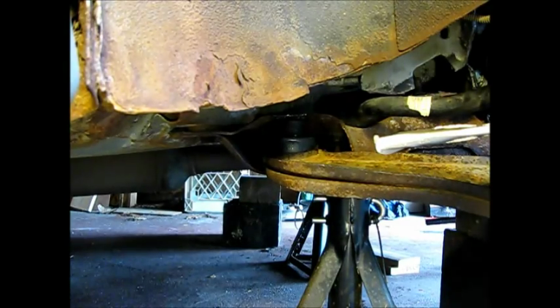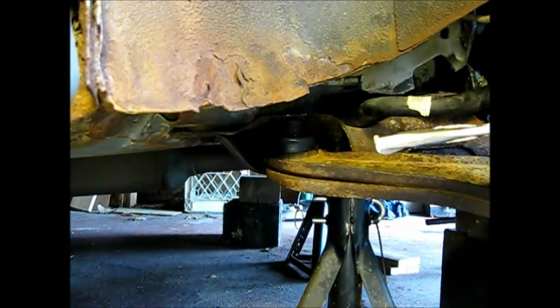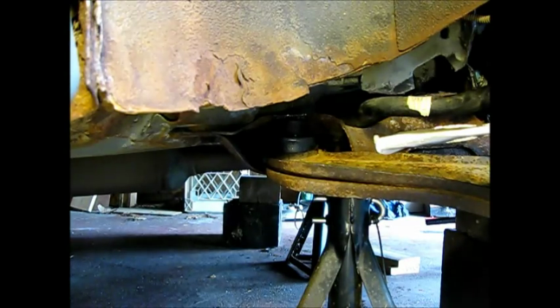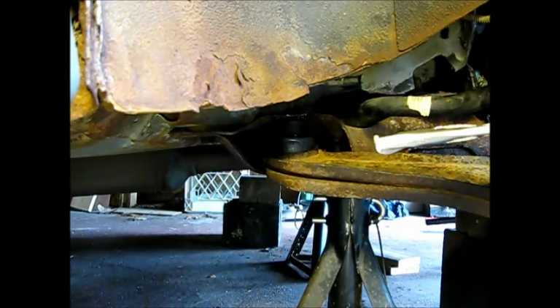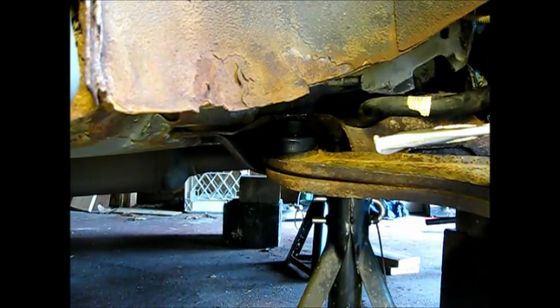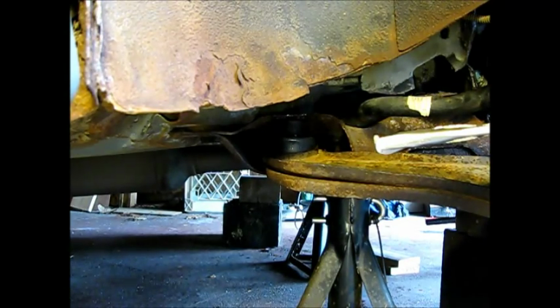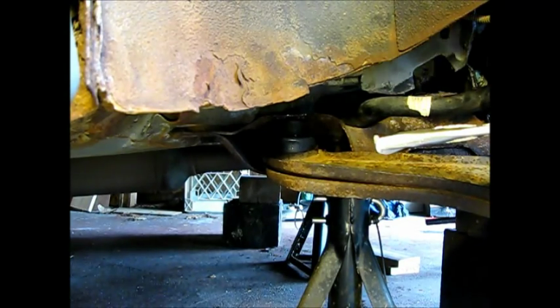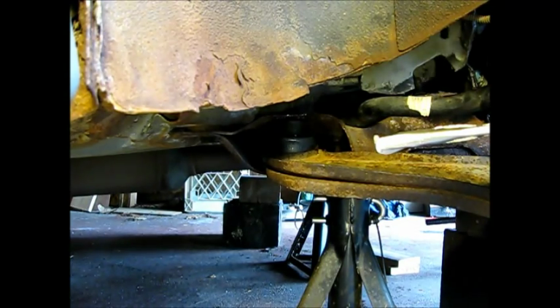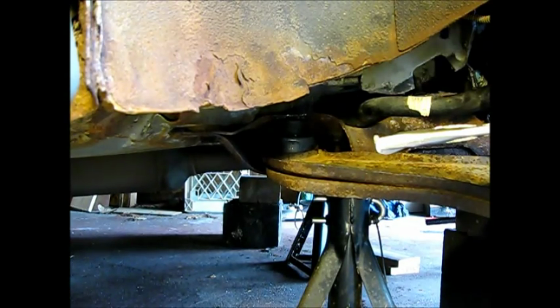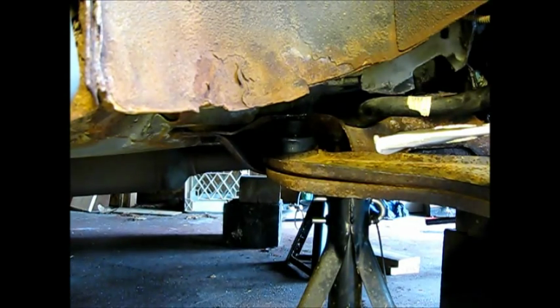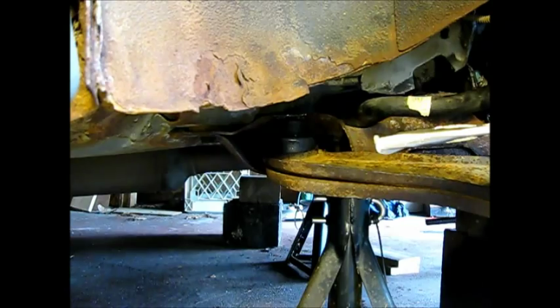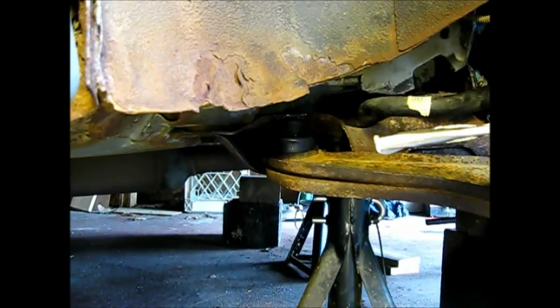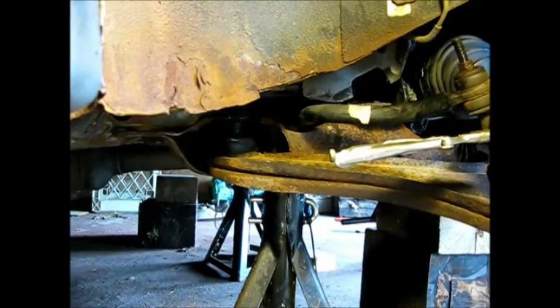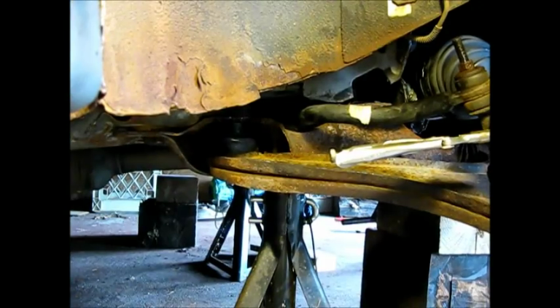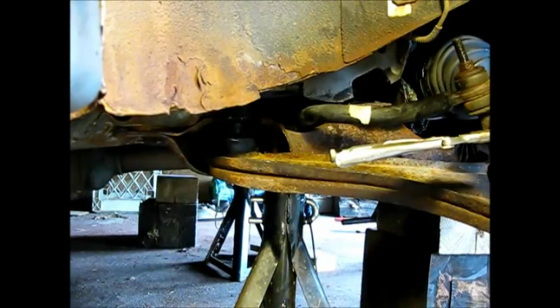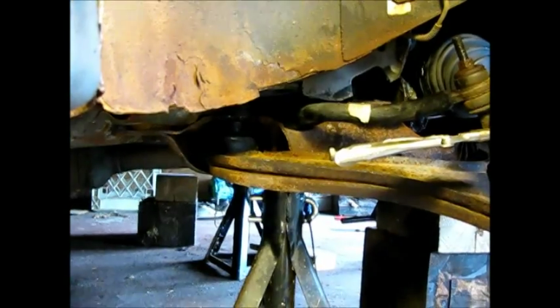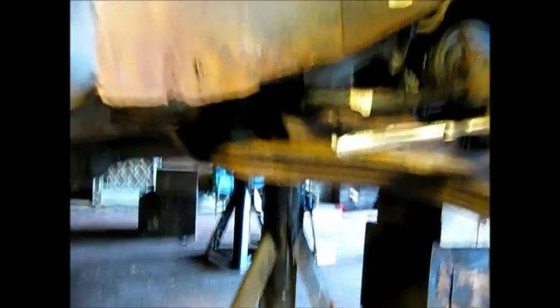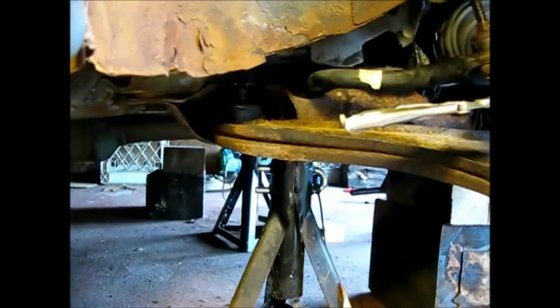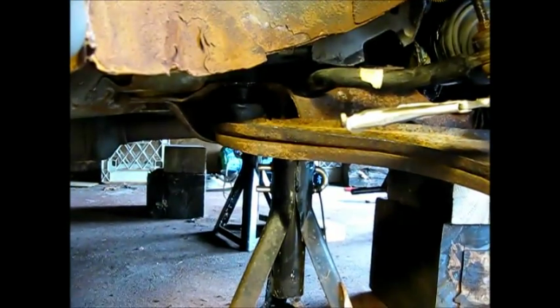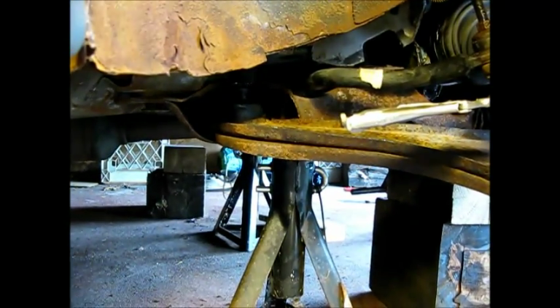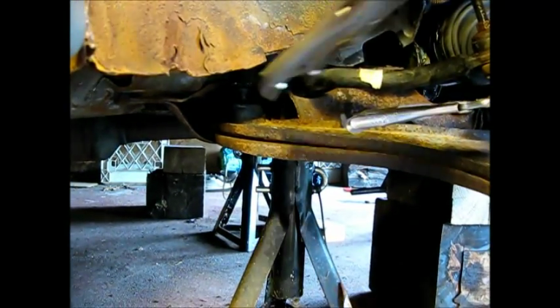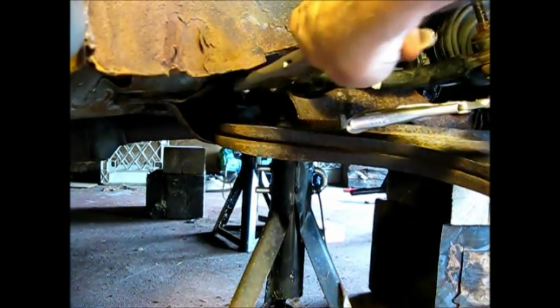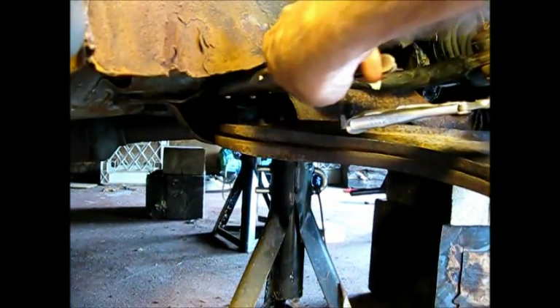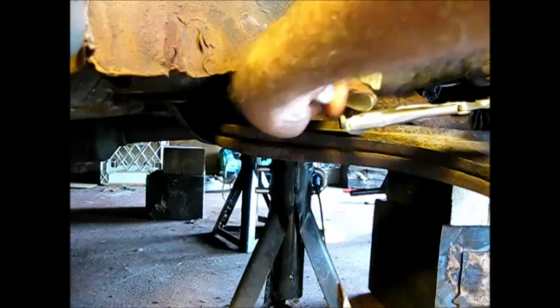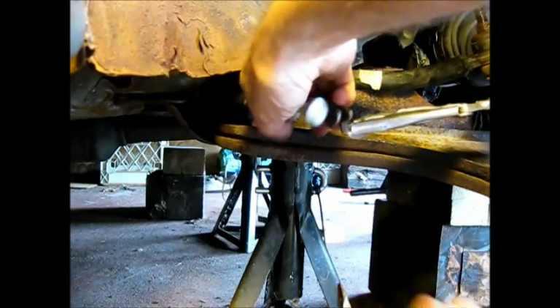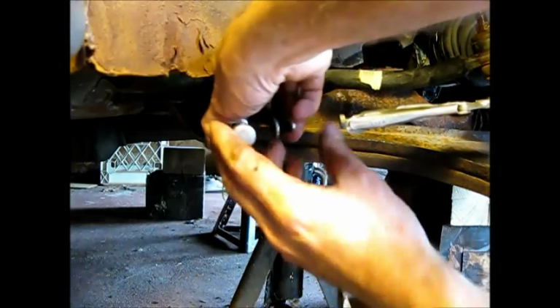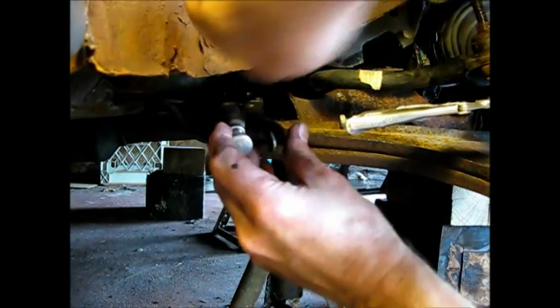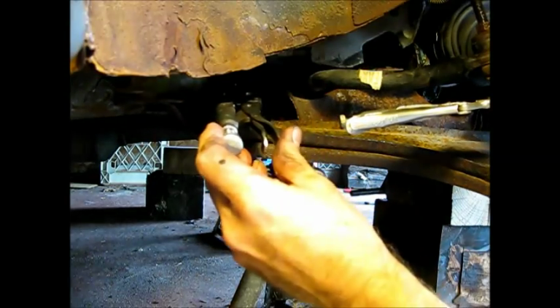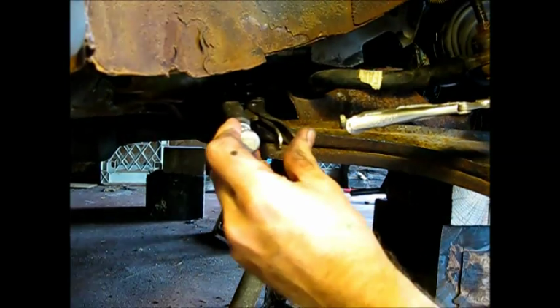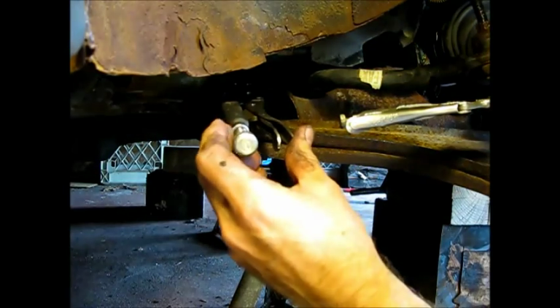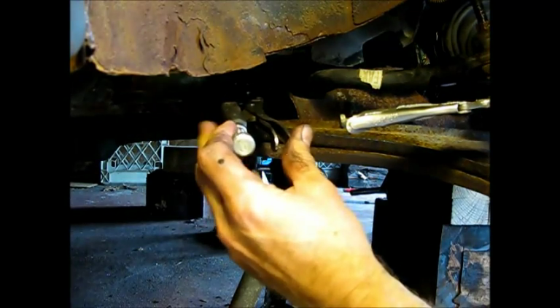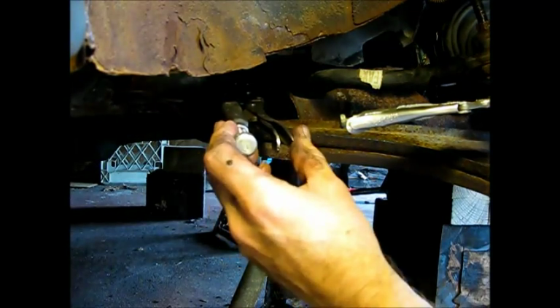It seems to be slipping in there, so we're just going to continue like this until we get it seated. What I was eventually able to do was tap this isolator and get a vise grip pliers on it.